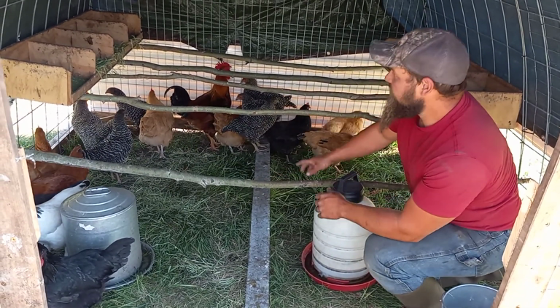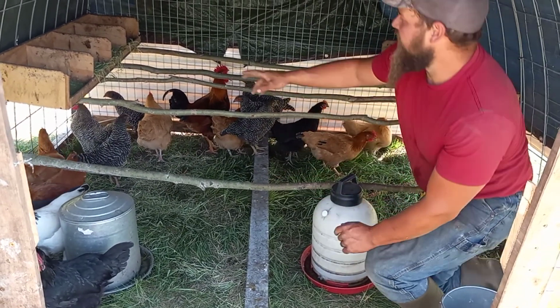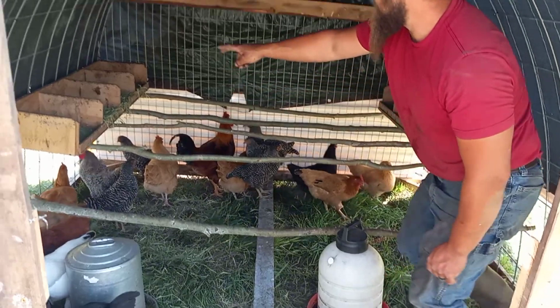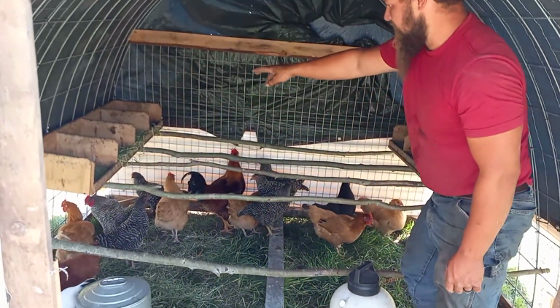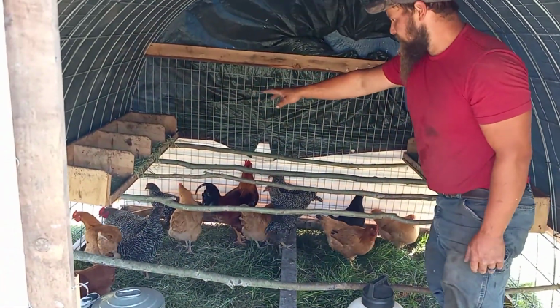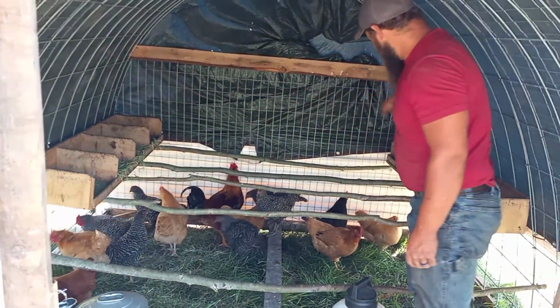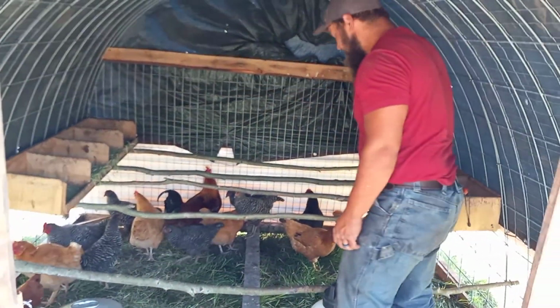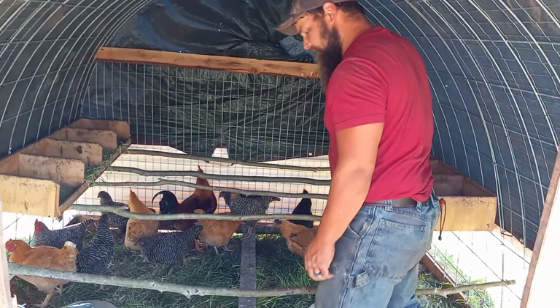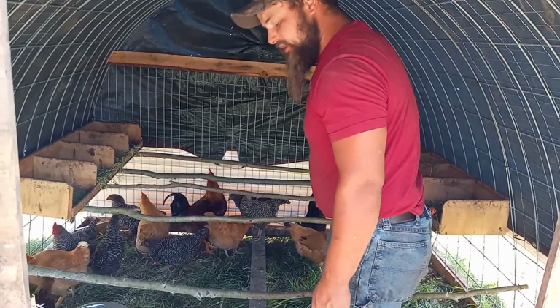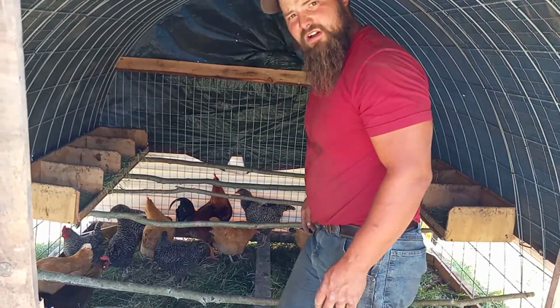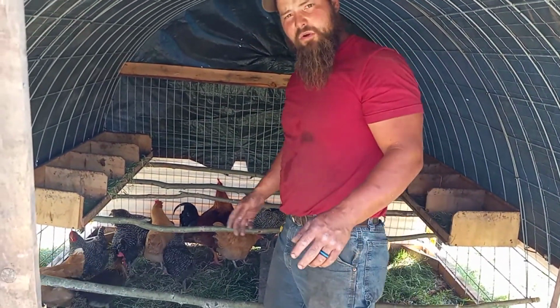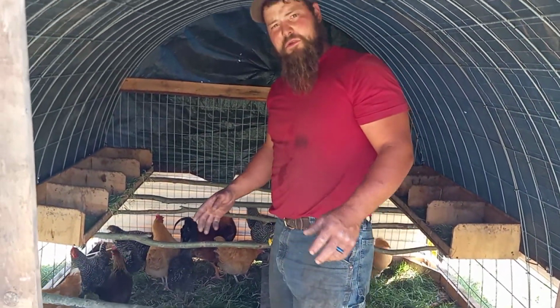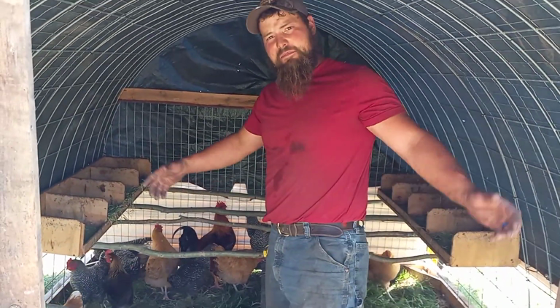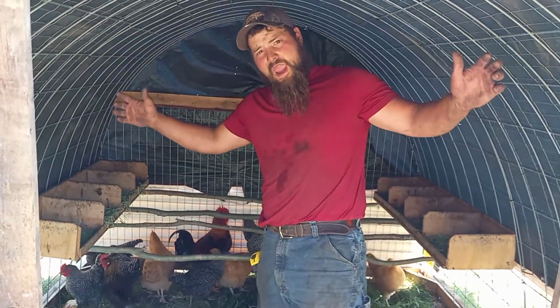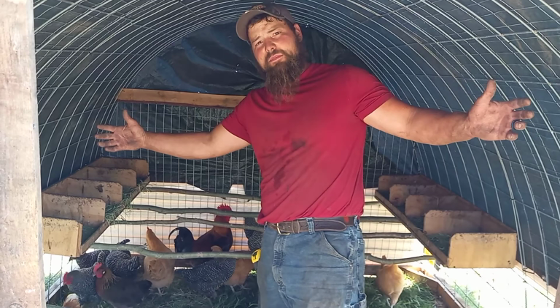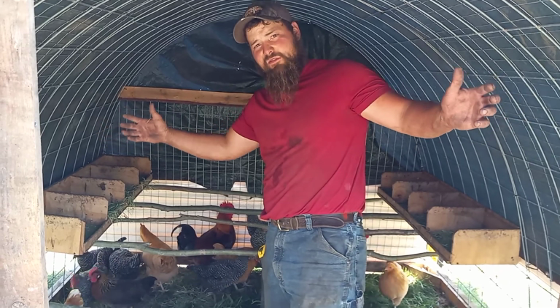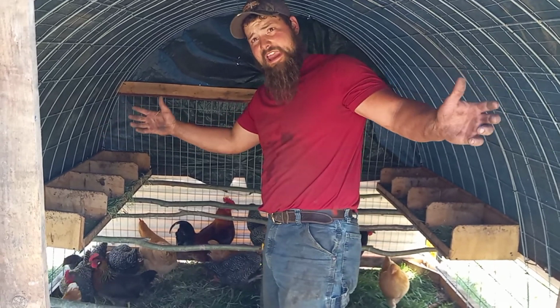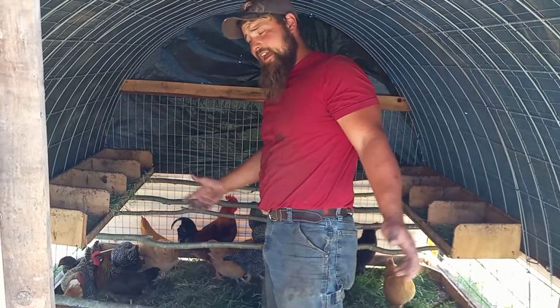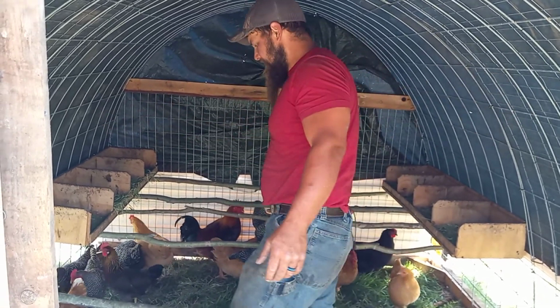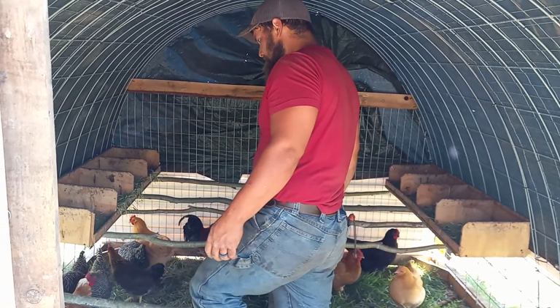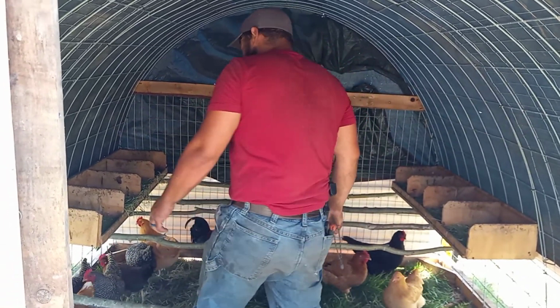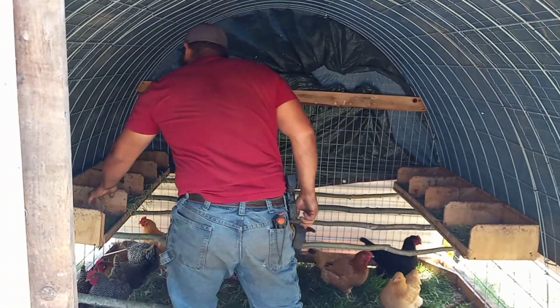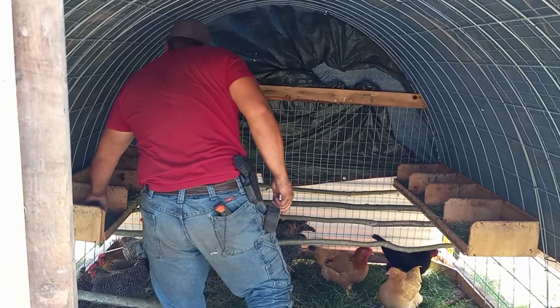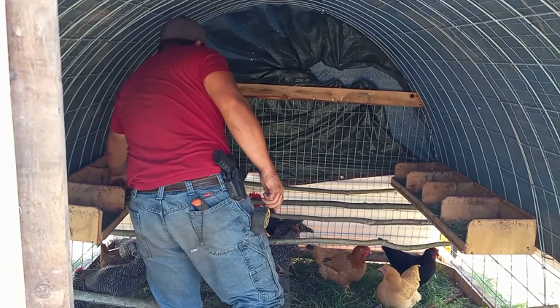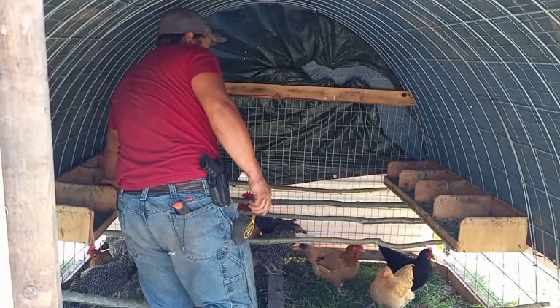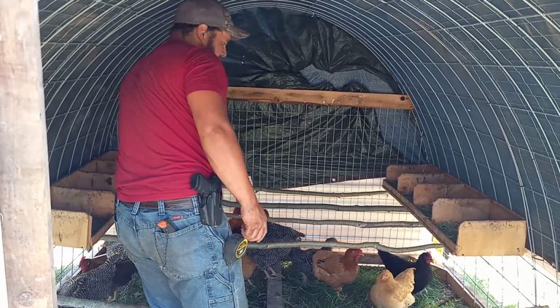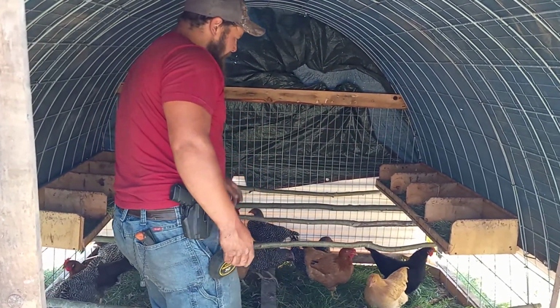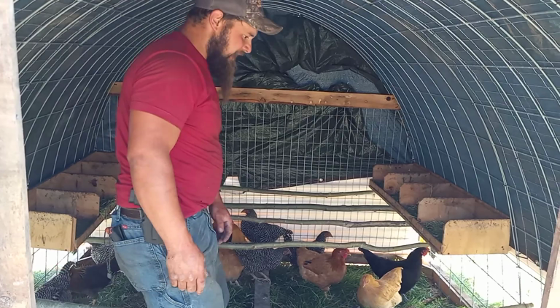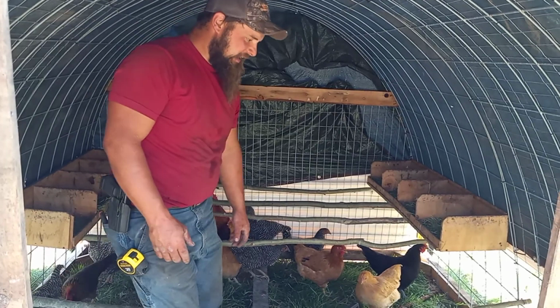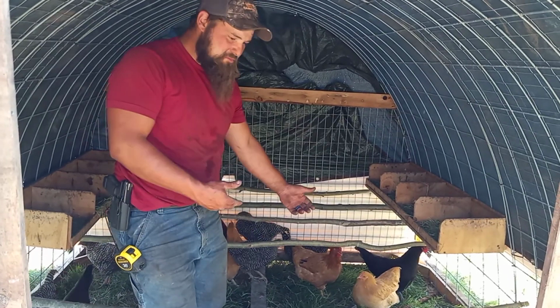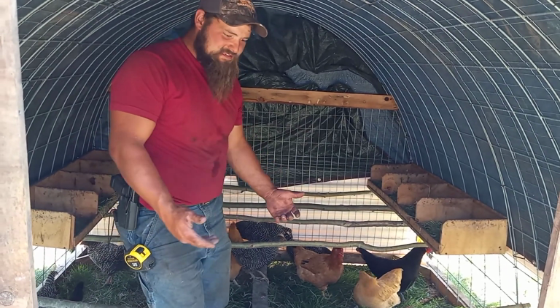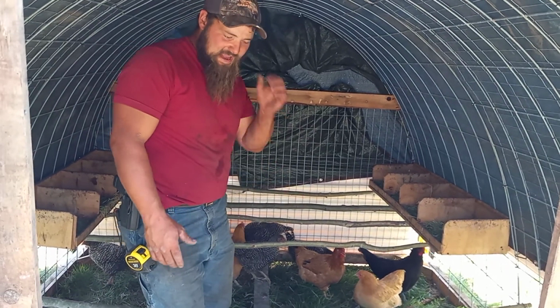We have eight nesting boxes — four down either side — recycled out of an older hoop coop I built that was way too big and heavy. We've got a little bit of alfalfa in them, and we move this coop every day.